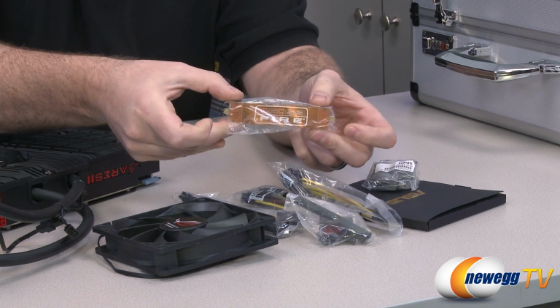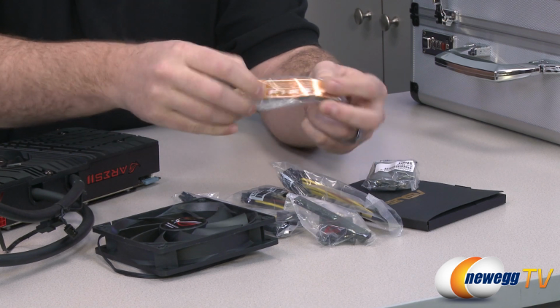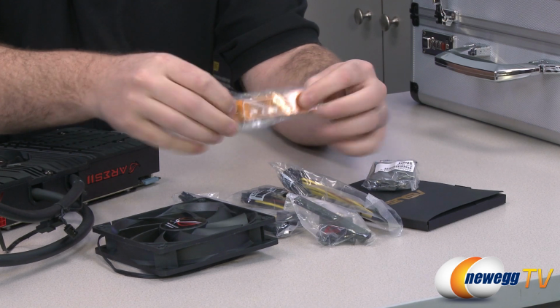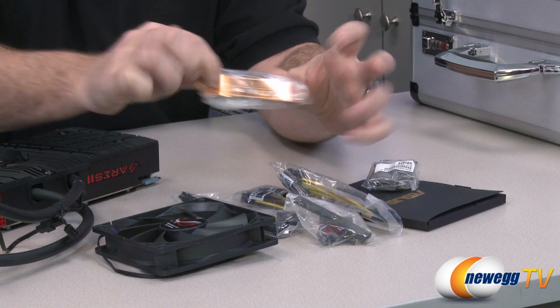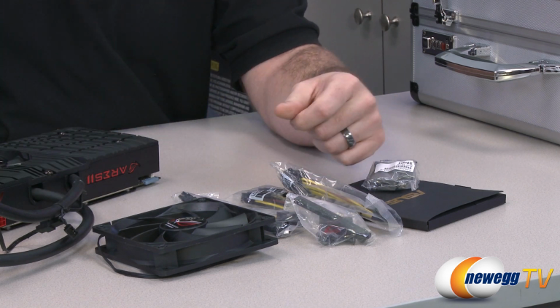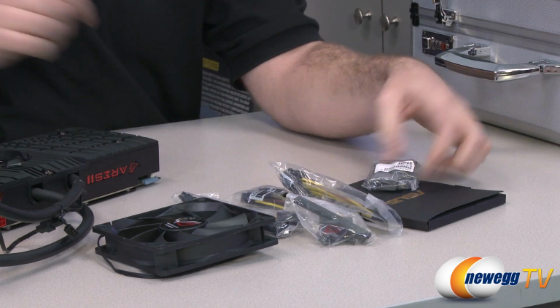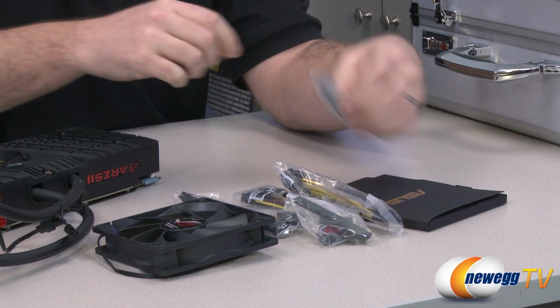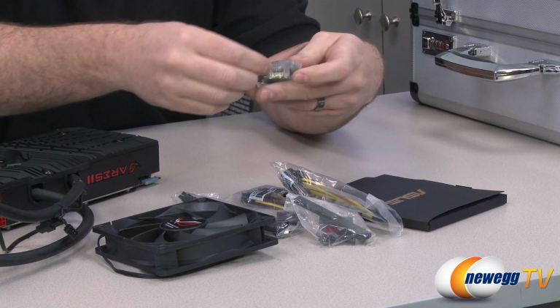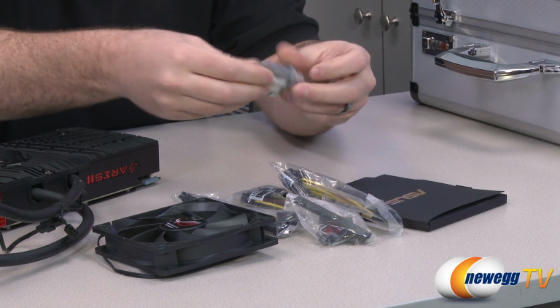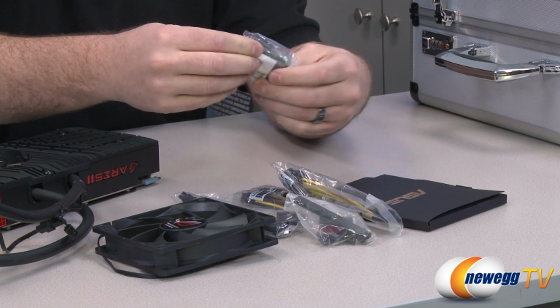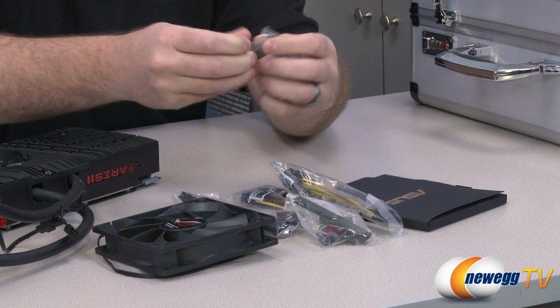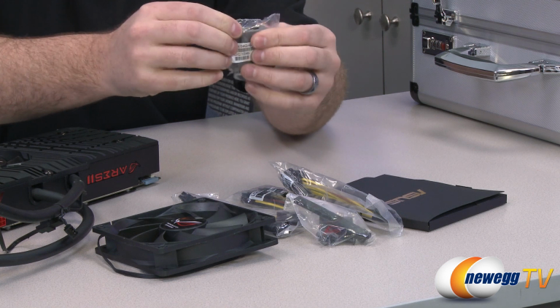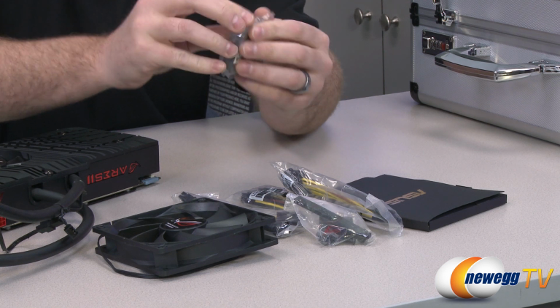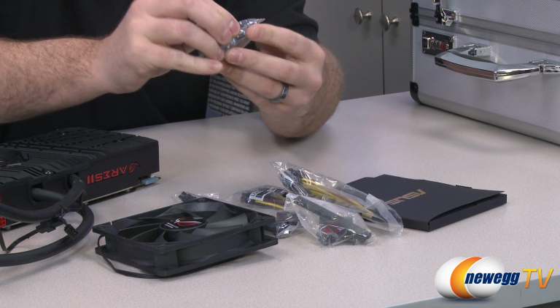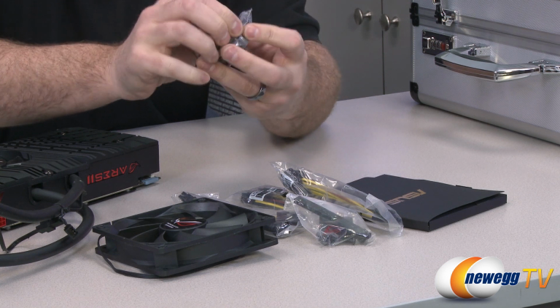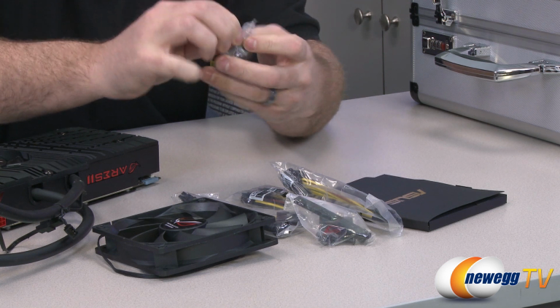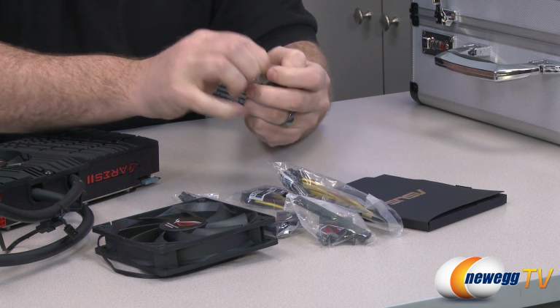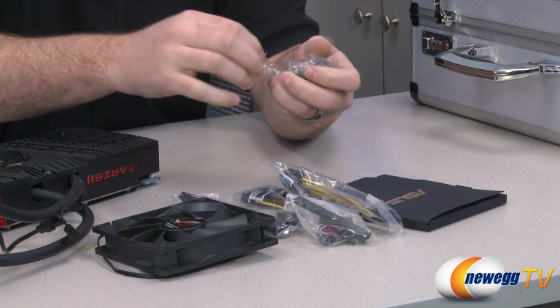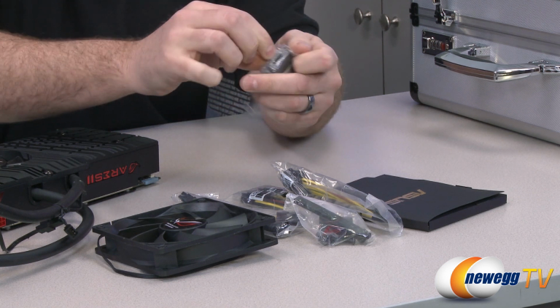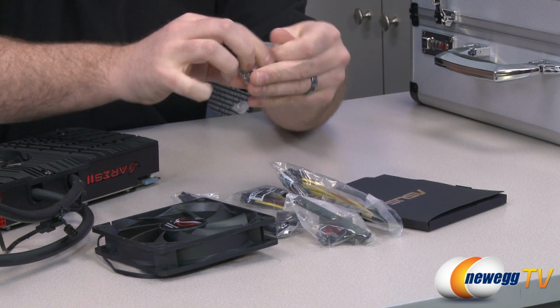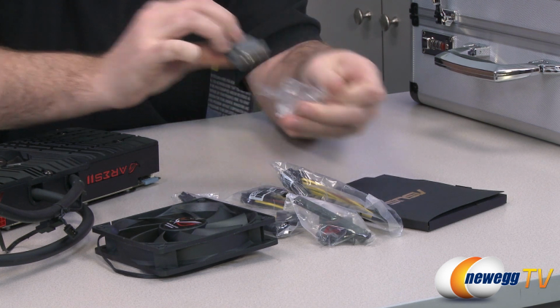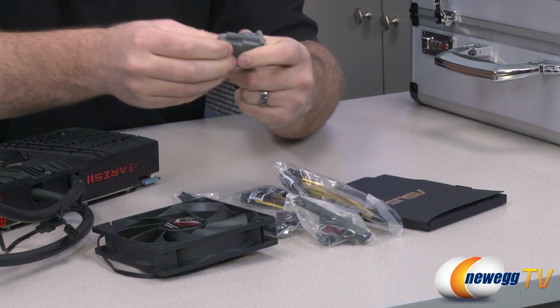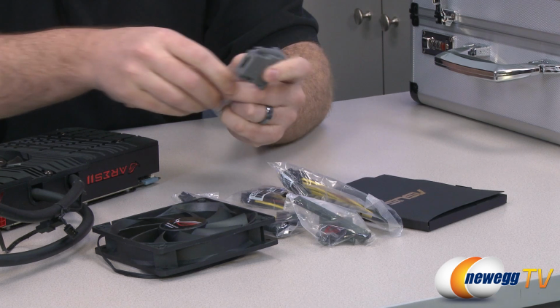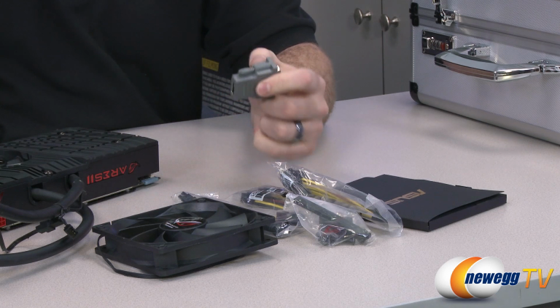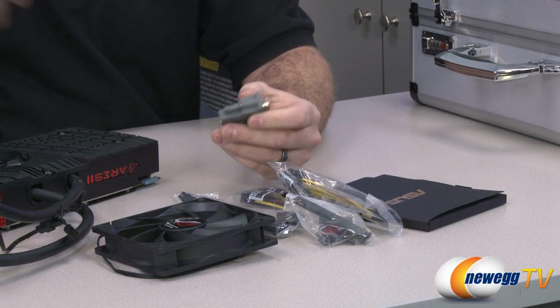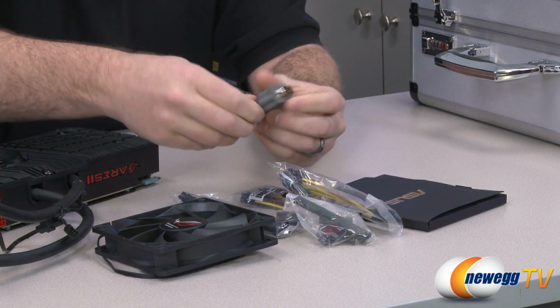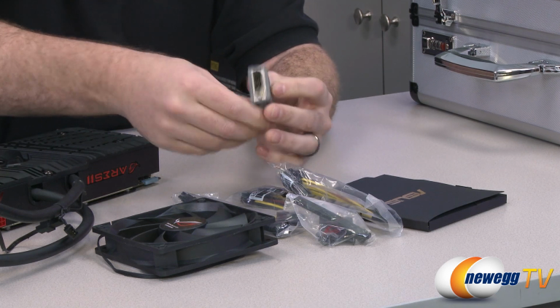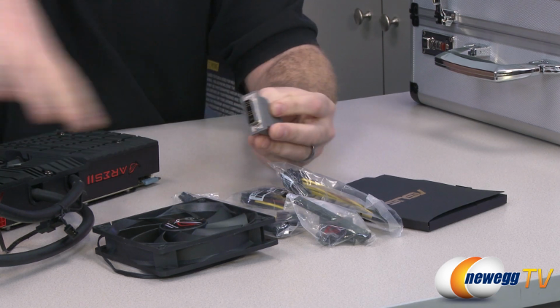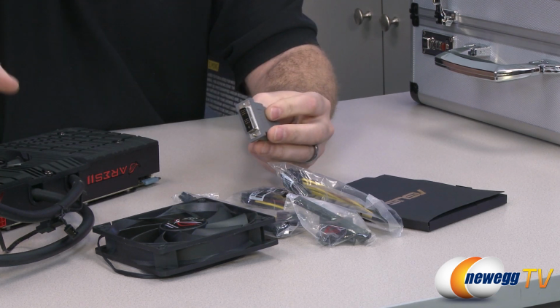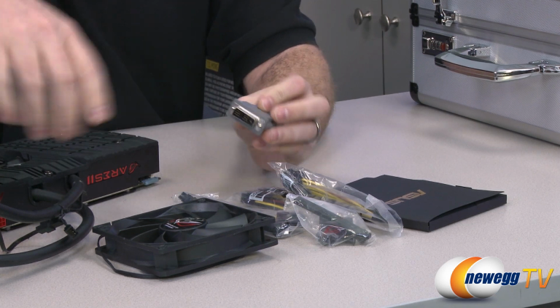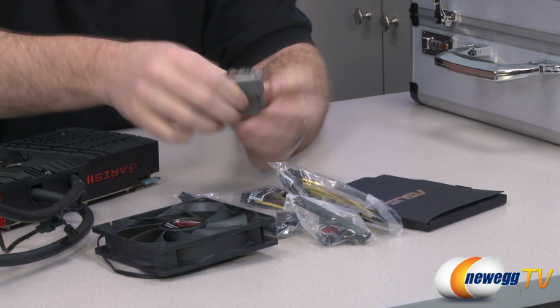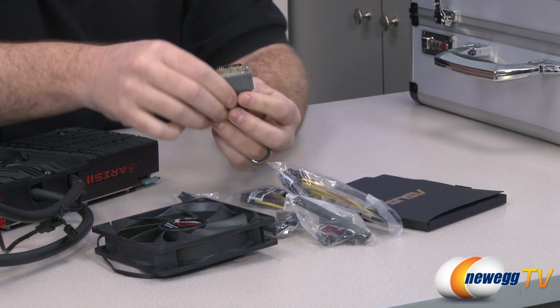Linking two of these cards gives you Quad Crossfire X, and if you're going all out with Quad Crossfire X, this is probably a great way to do it because the liquid cooling is all taken care of for you — you don't need to worry about doing a custom loop.